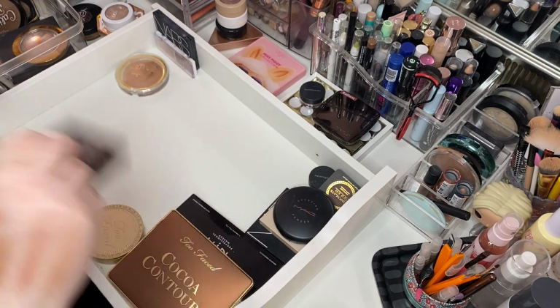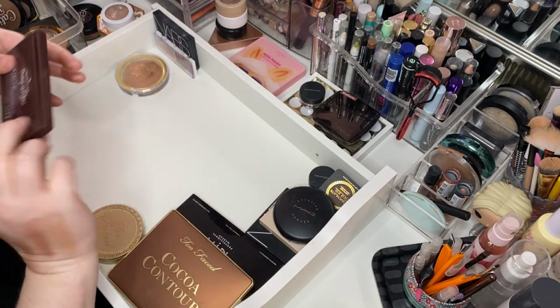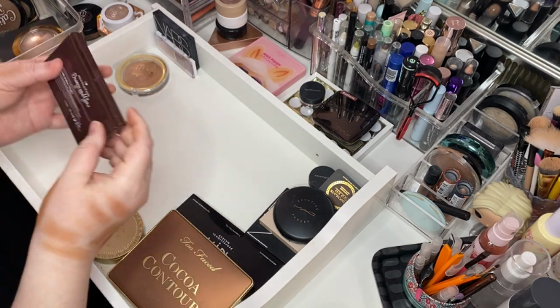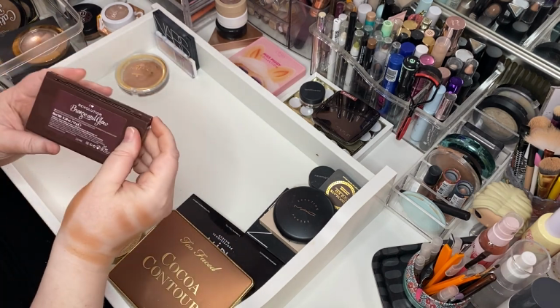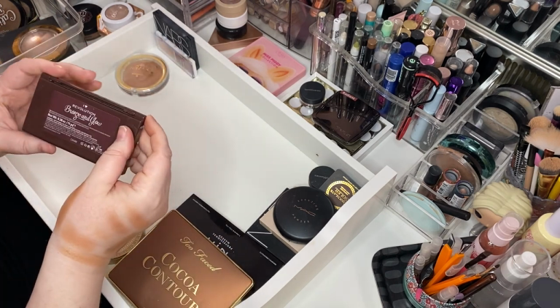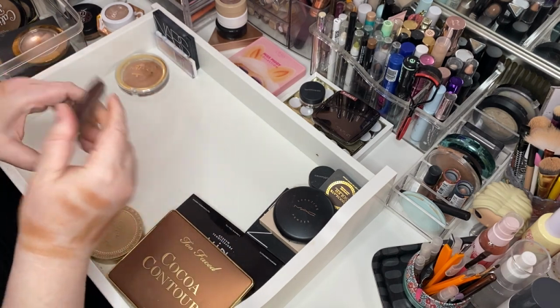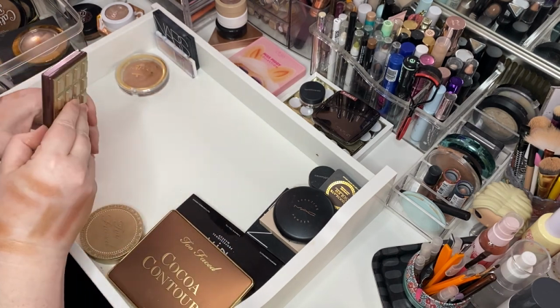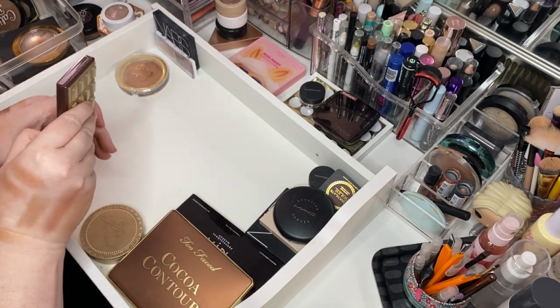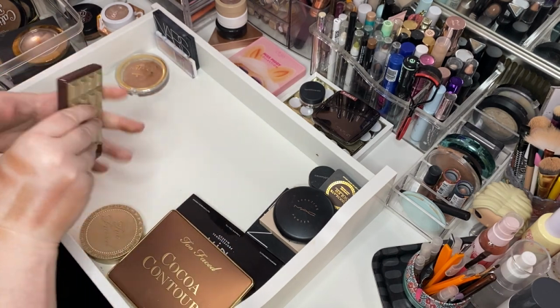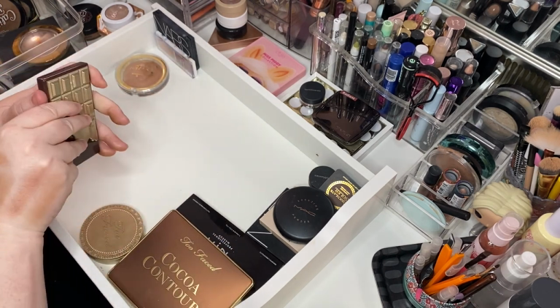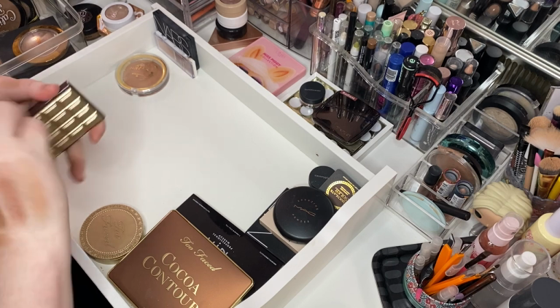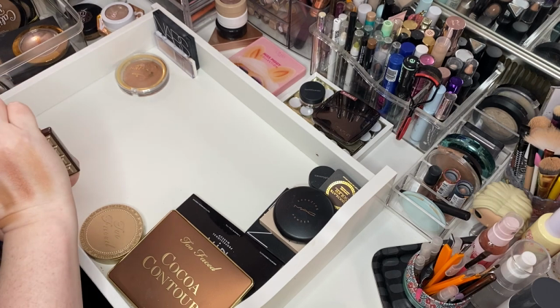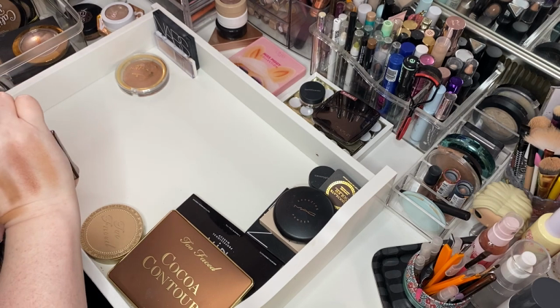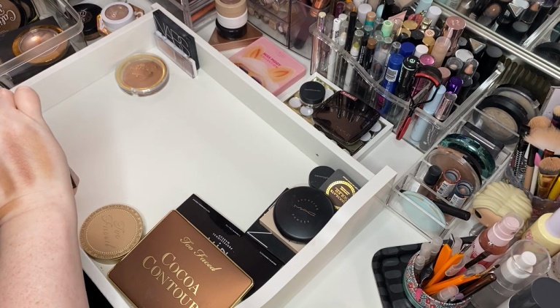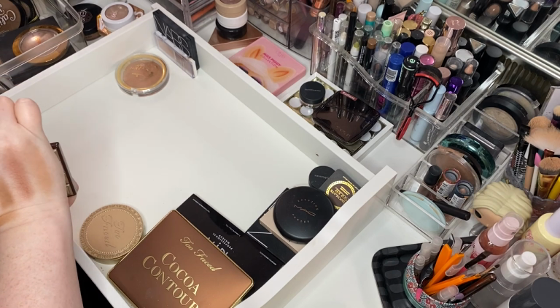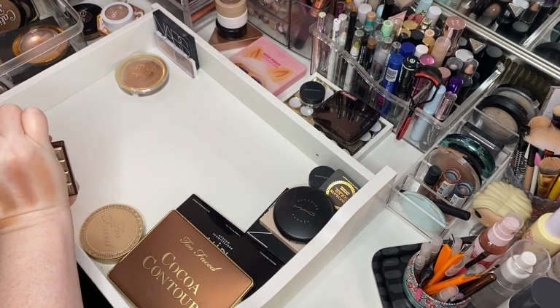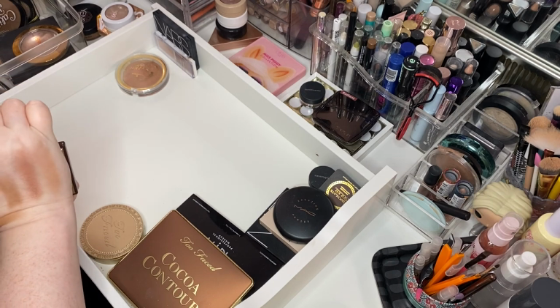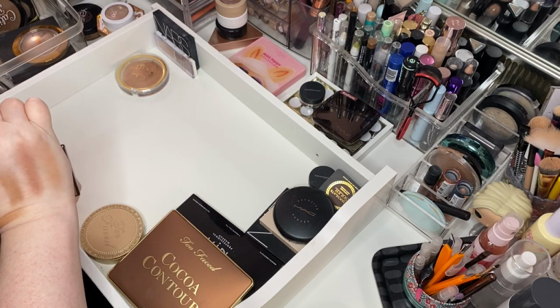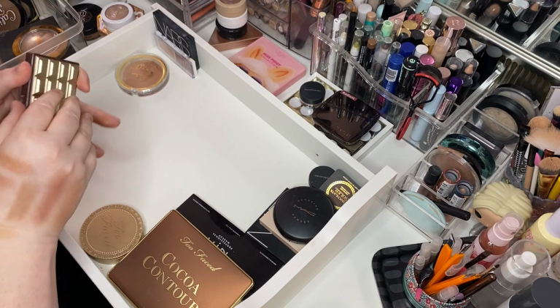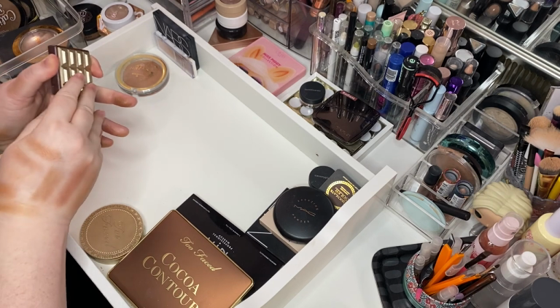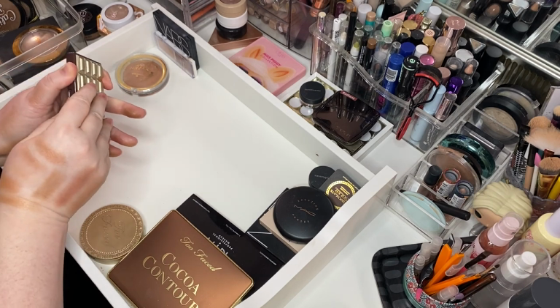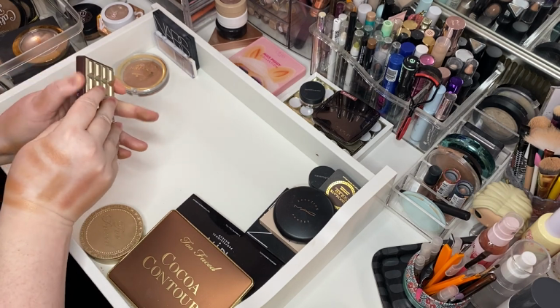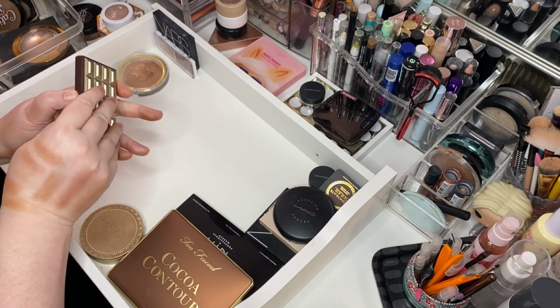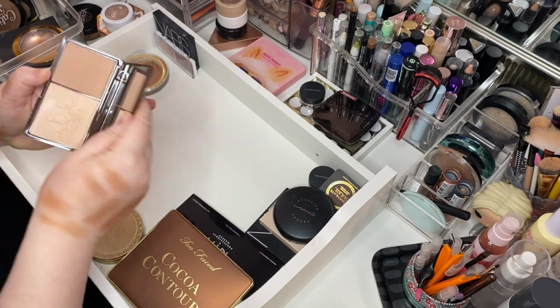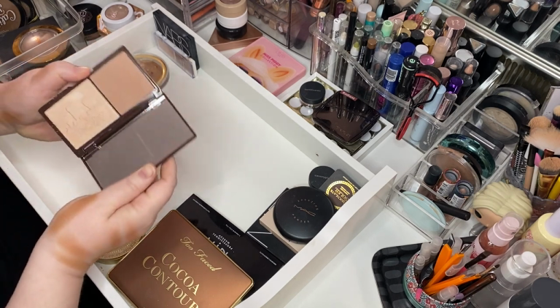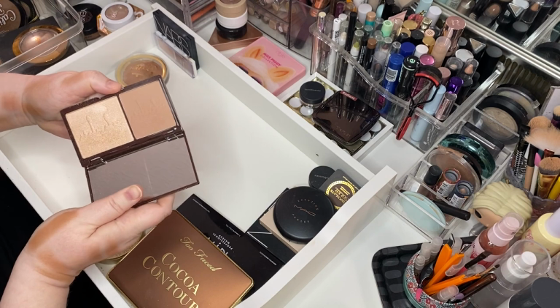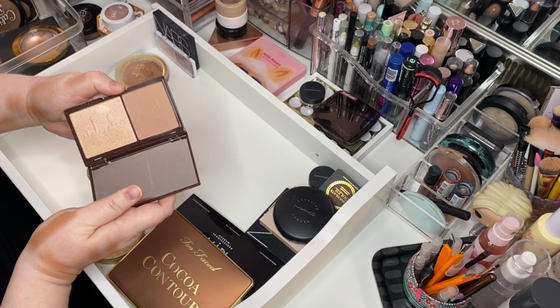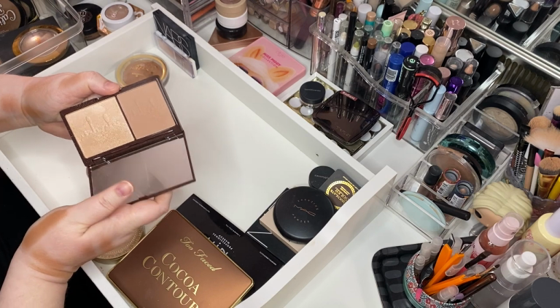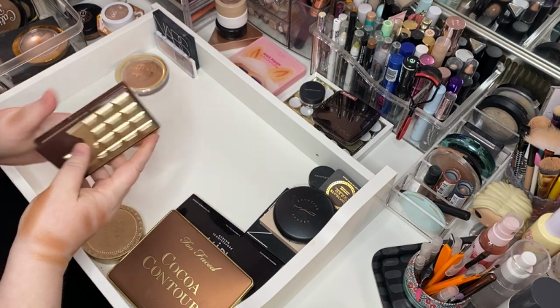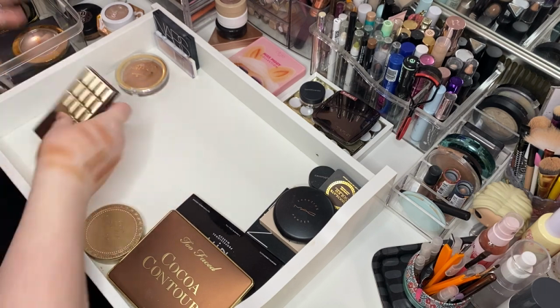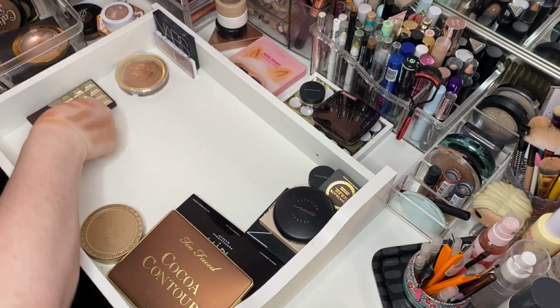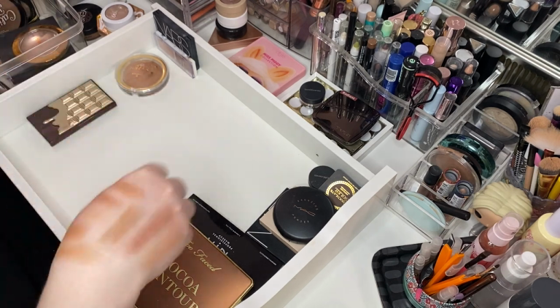This is I Heart Revolution Bronze and Glow — this one is like the idea of the highlight and the bronzer together, and she's gorgeous. Keep her.